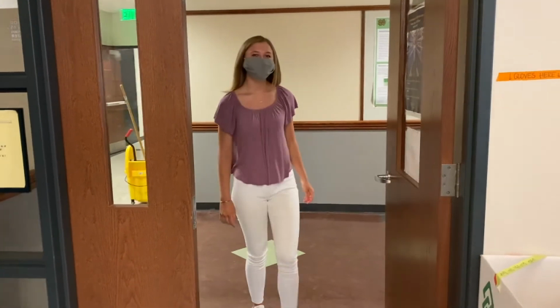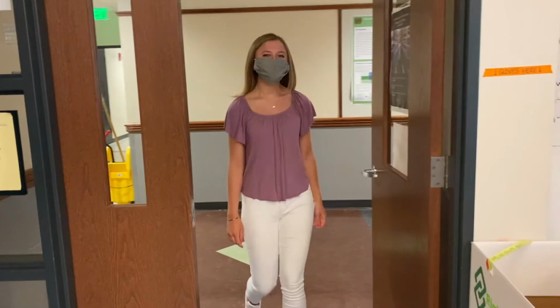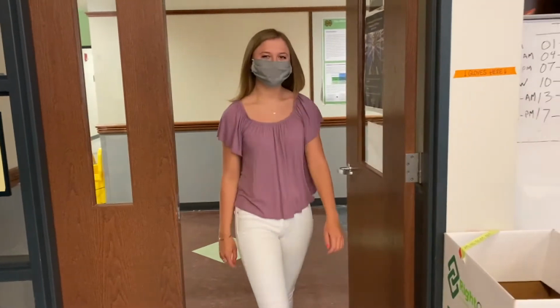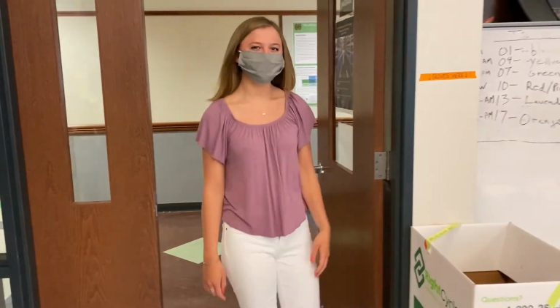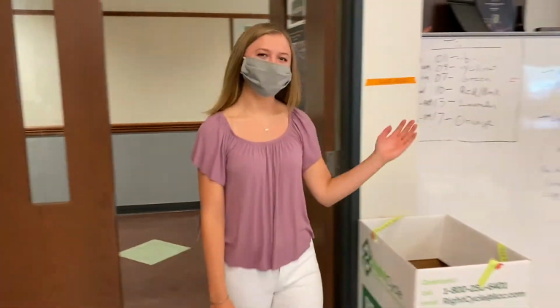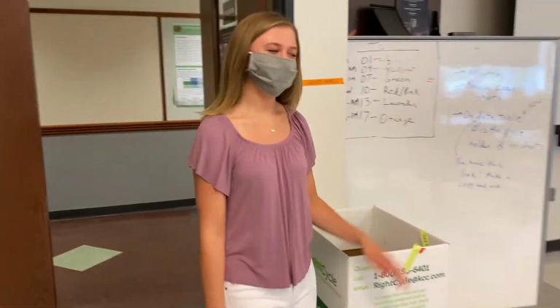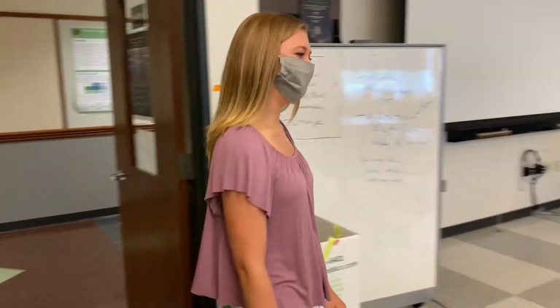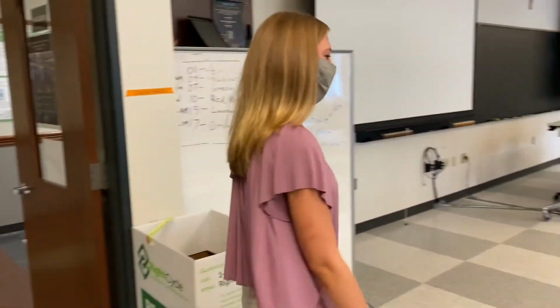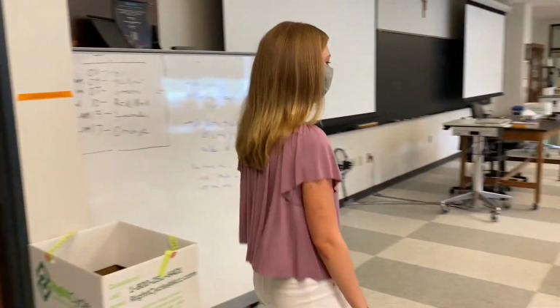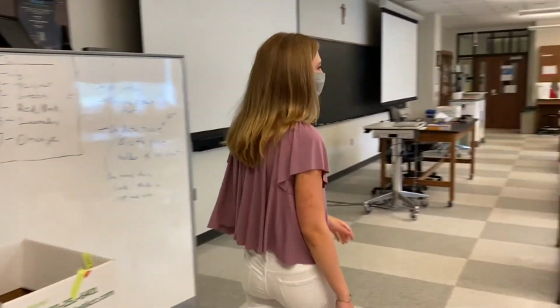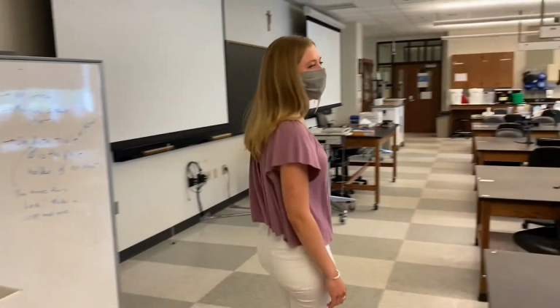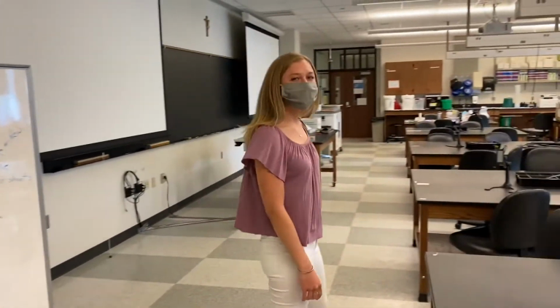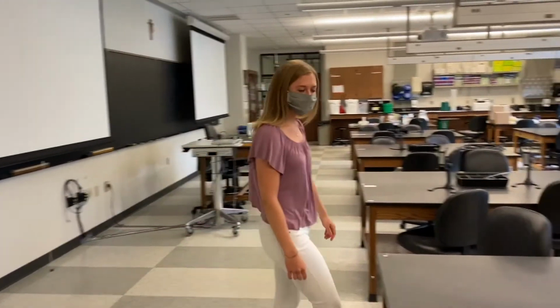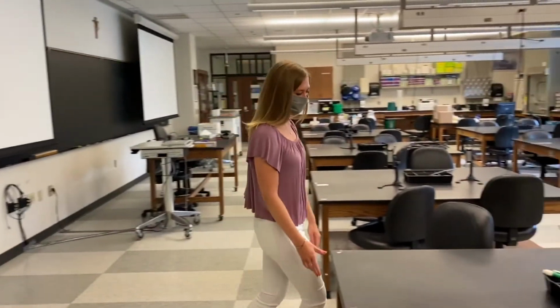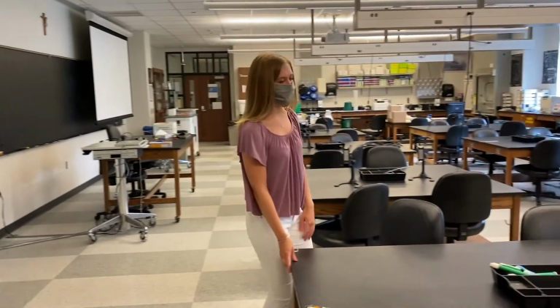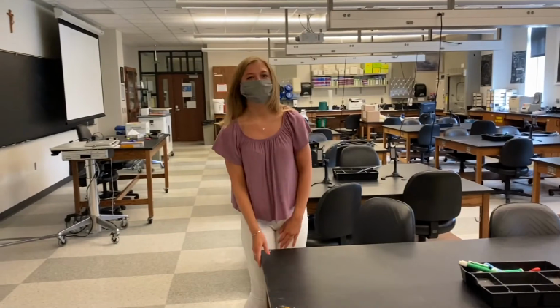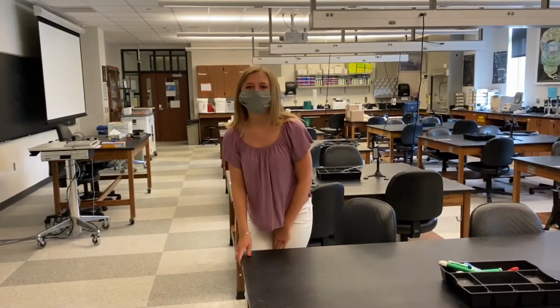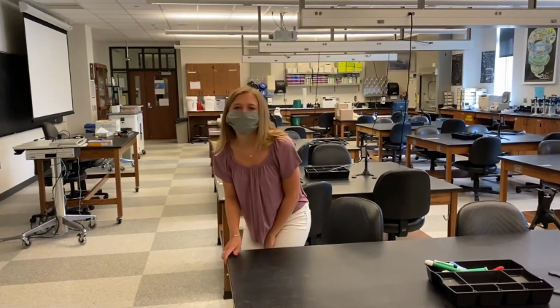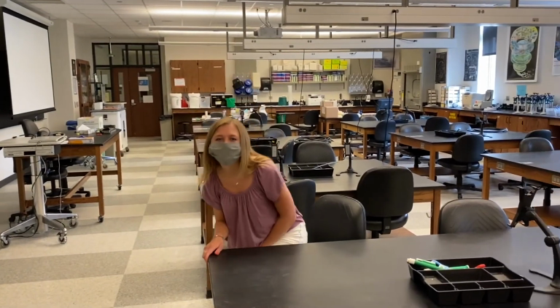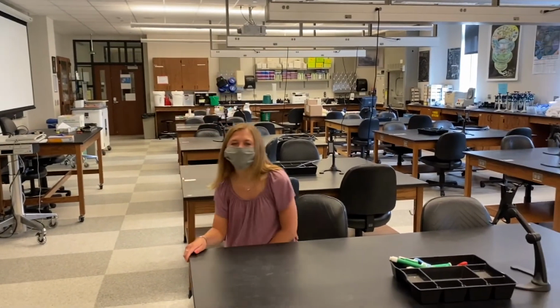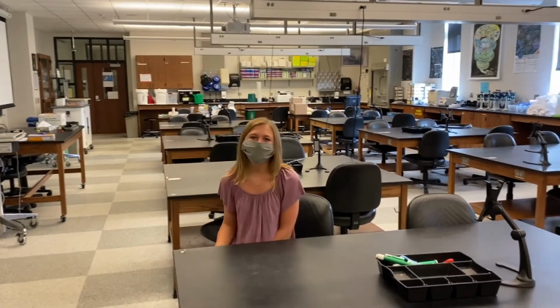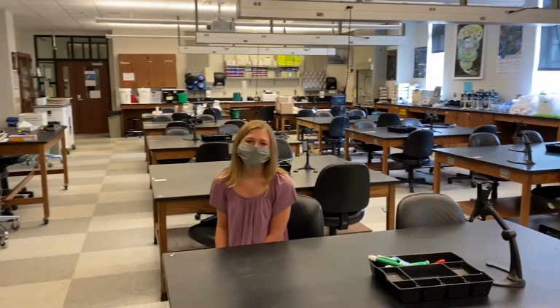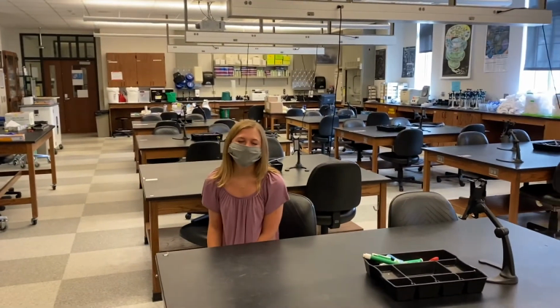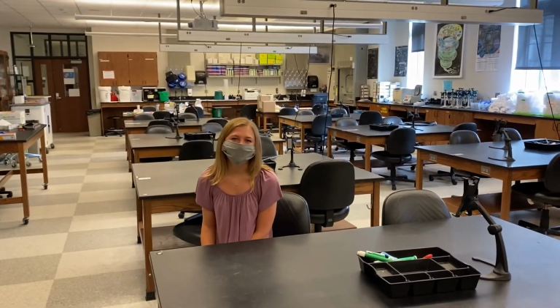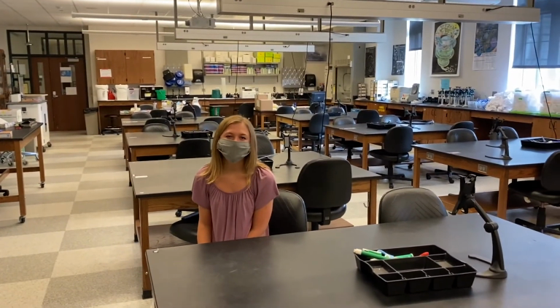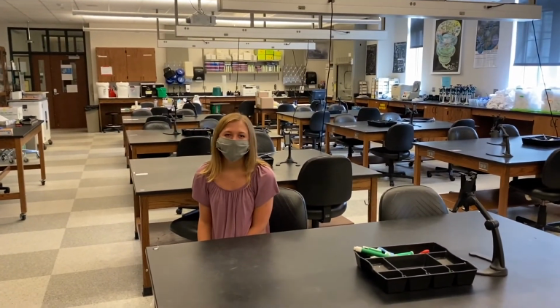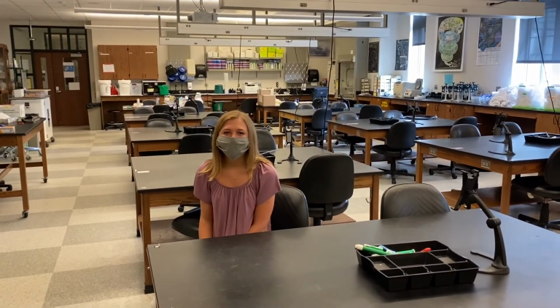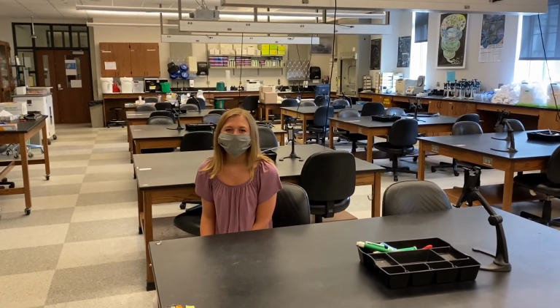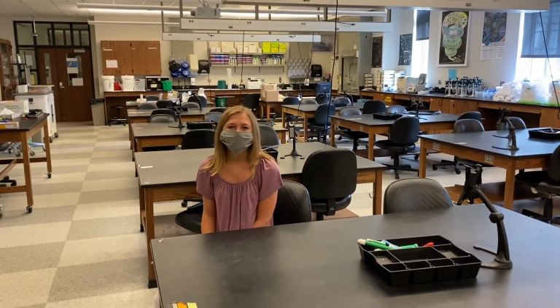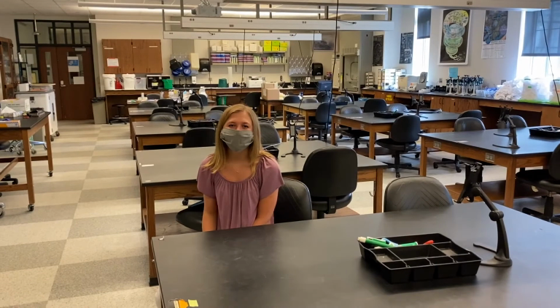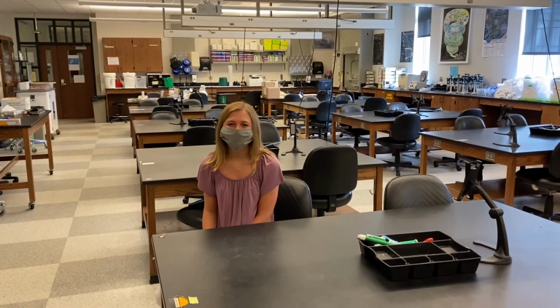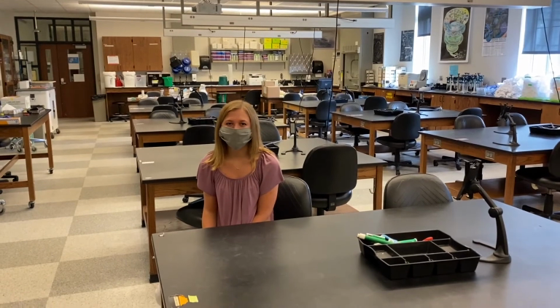Now we're entering one of the biology labs in Jordan Hall. As an undergraduate teaching assistant, one of my favorite parts is being able to guide and mentor first-year students. The upperclassmen are always willing and excited to help.